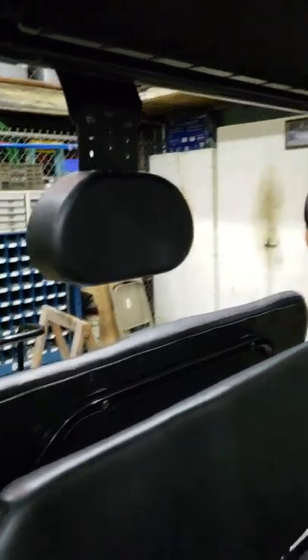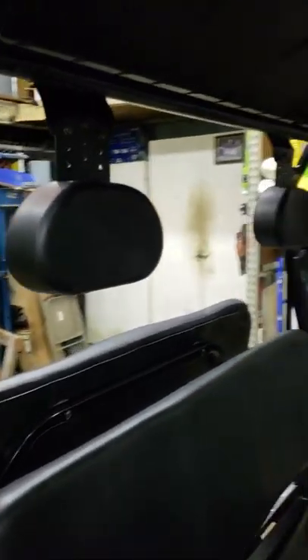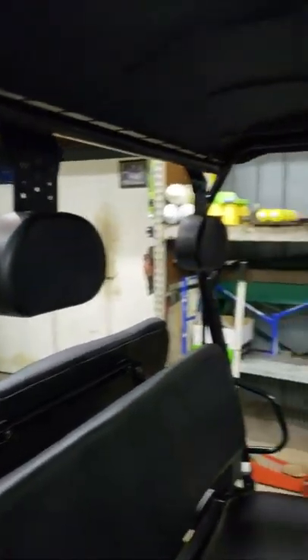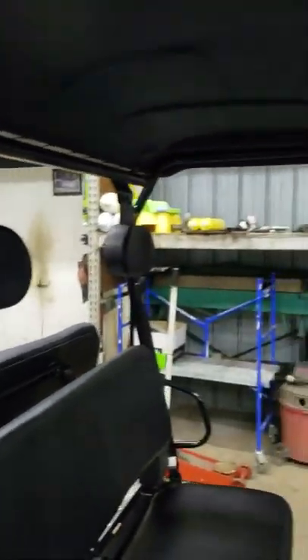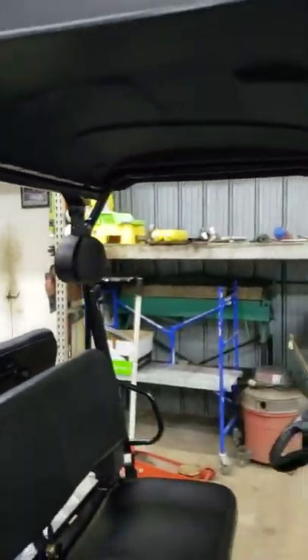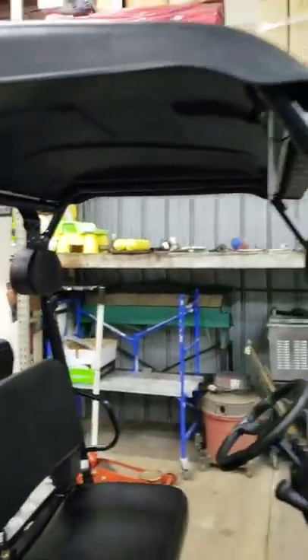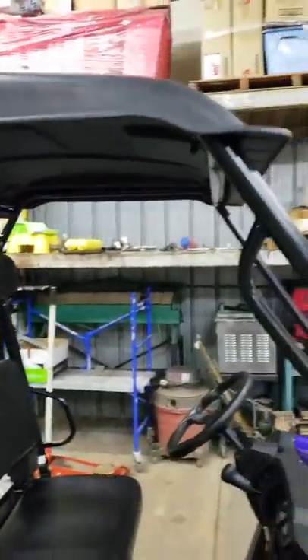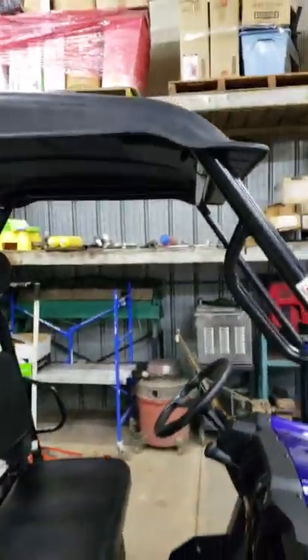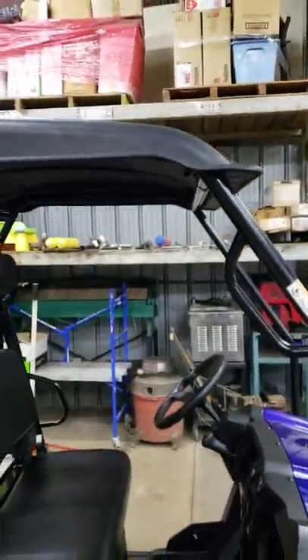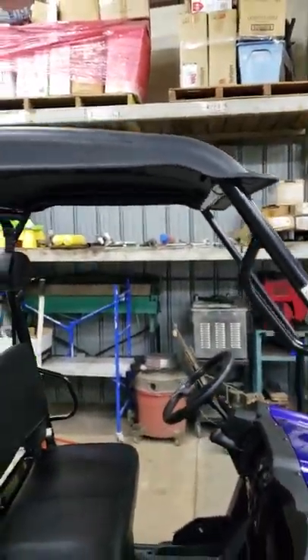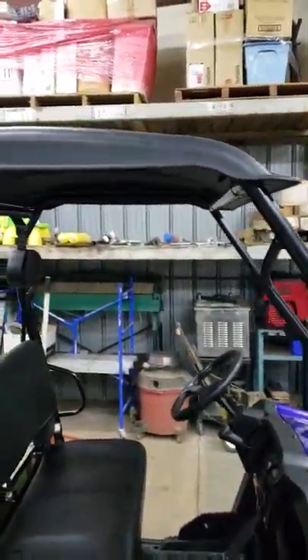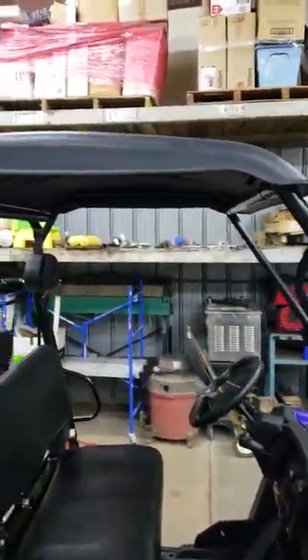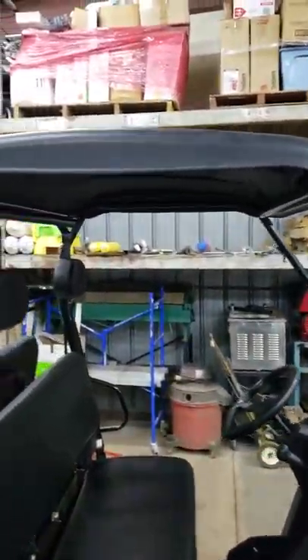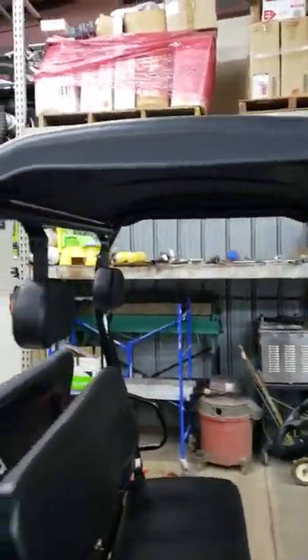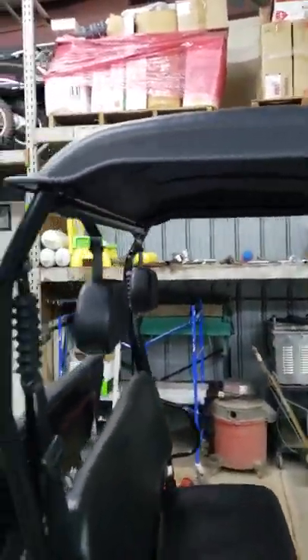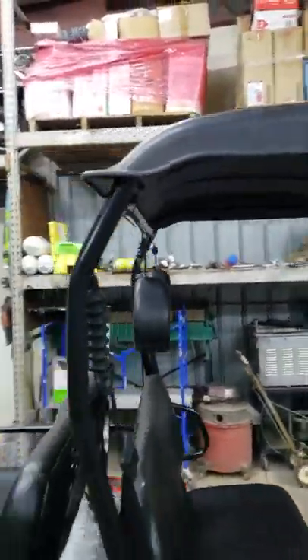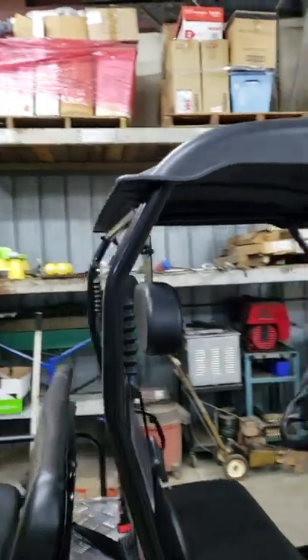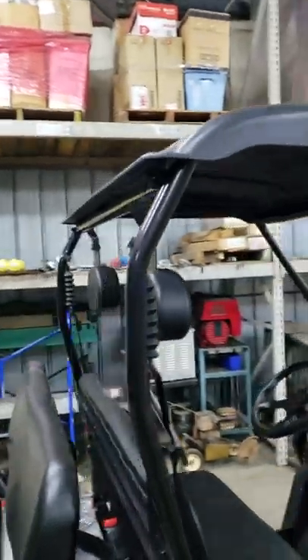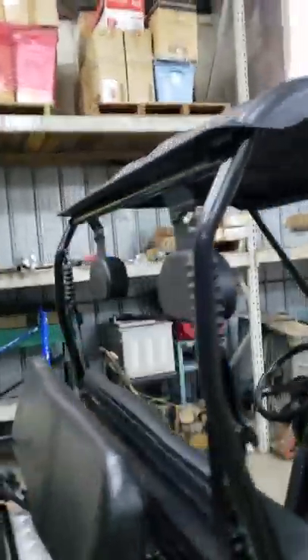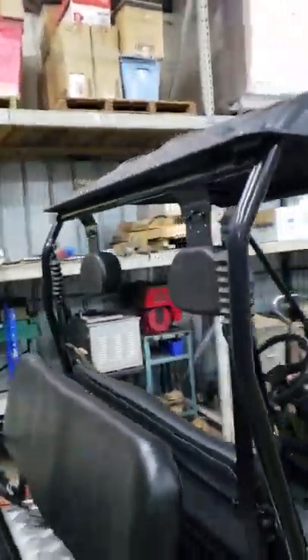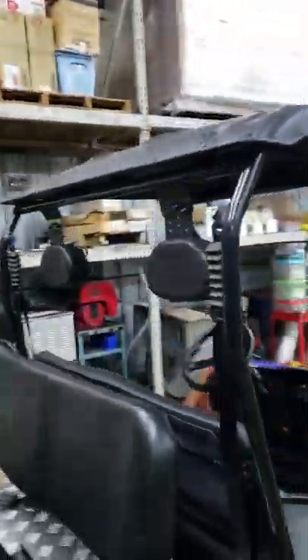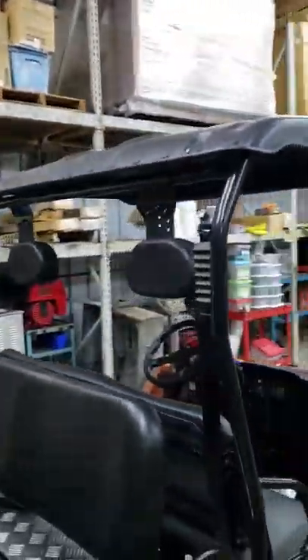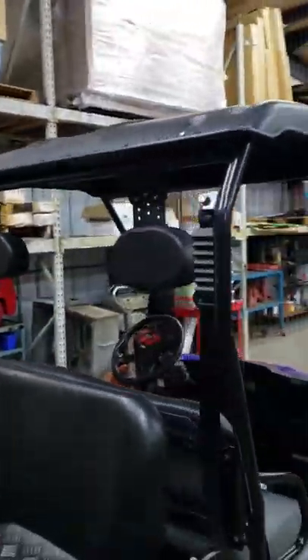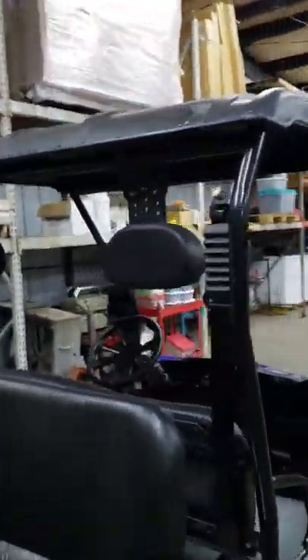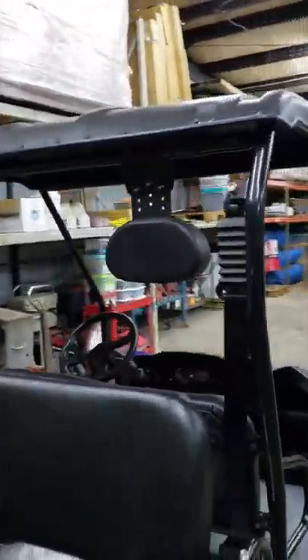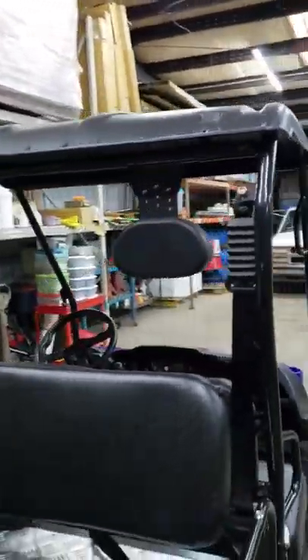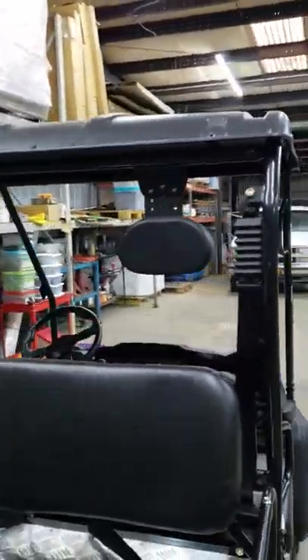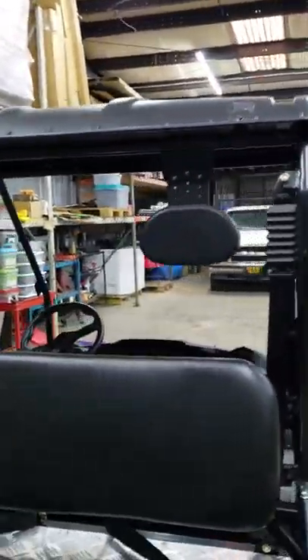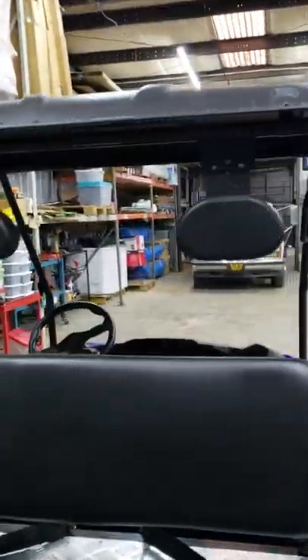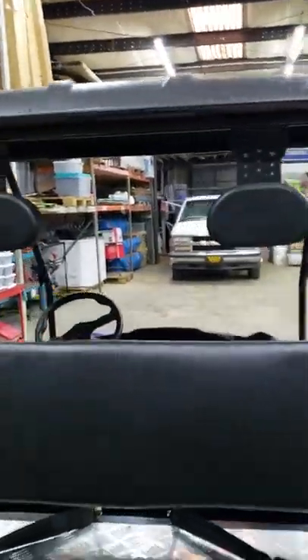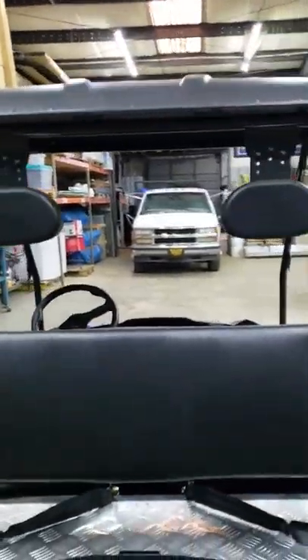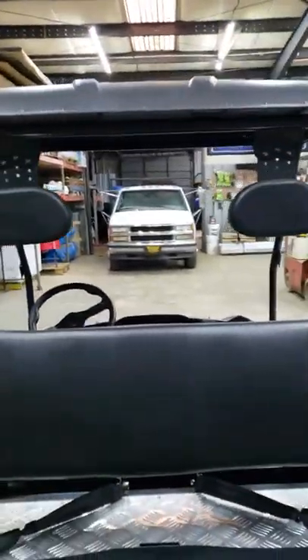You got a headrest there, and it comes with a rugged top. I go up and down the road all the time with this top on it and I don't seem to have any problem.